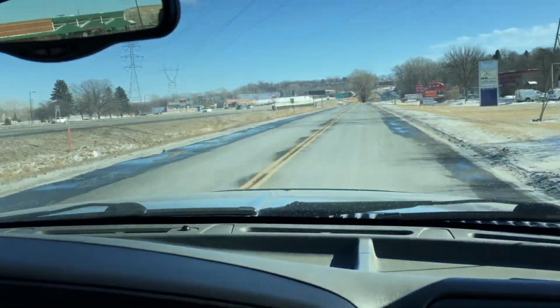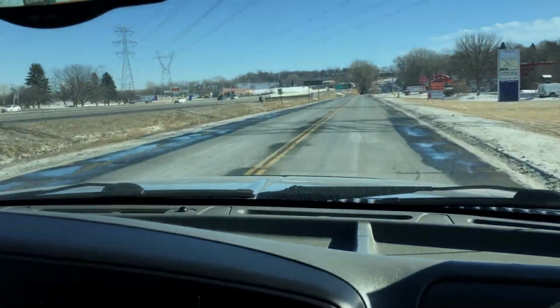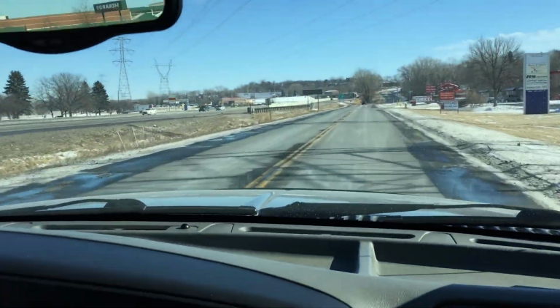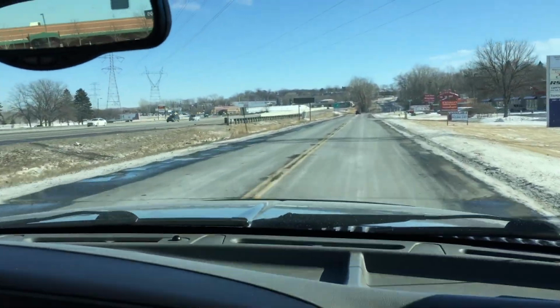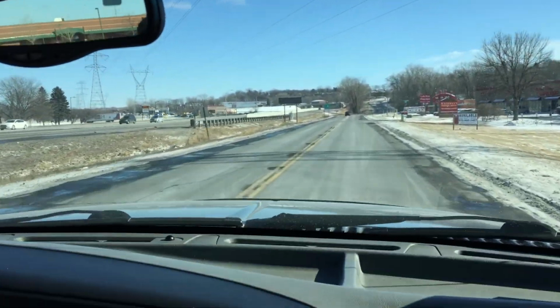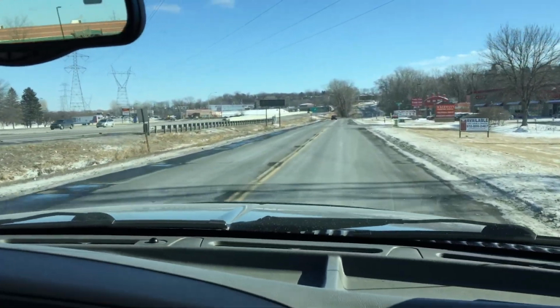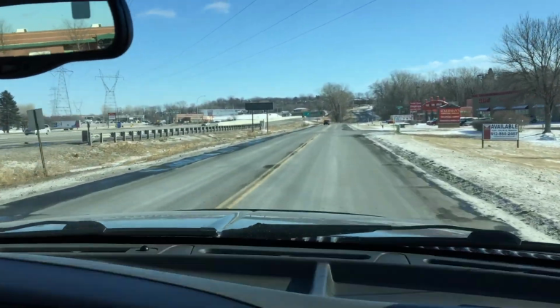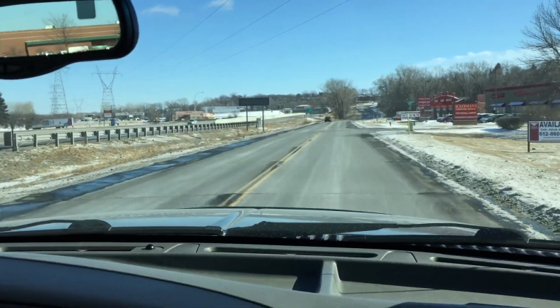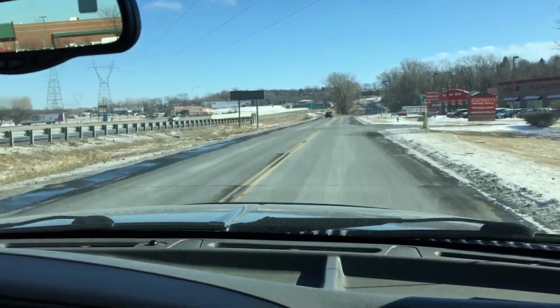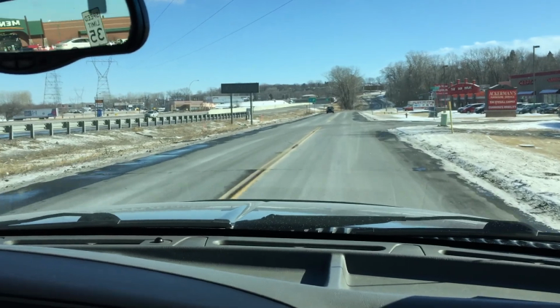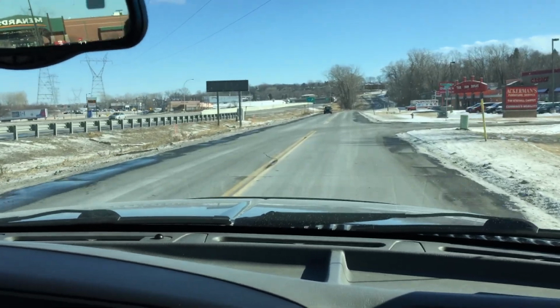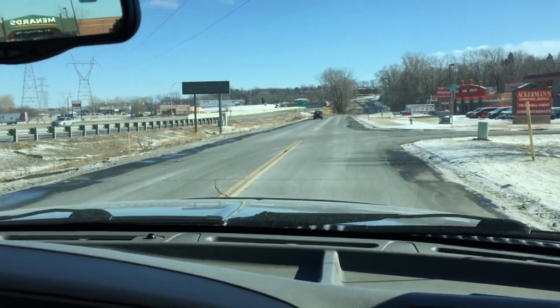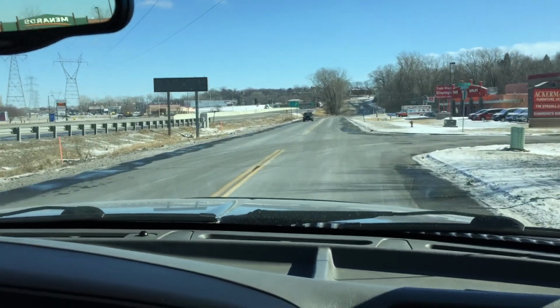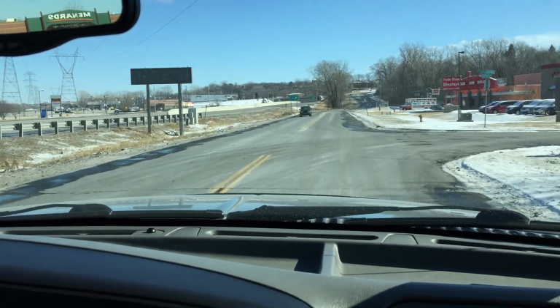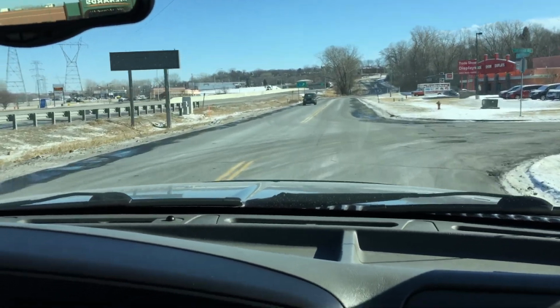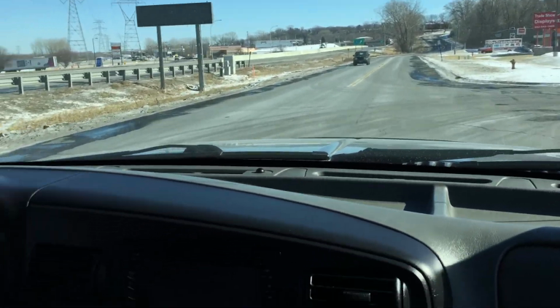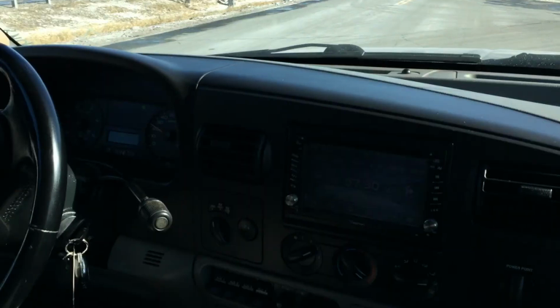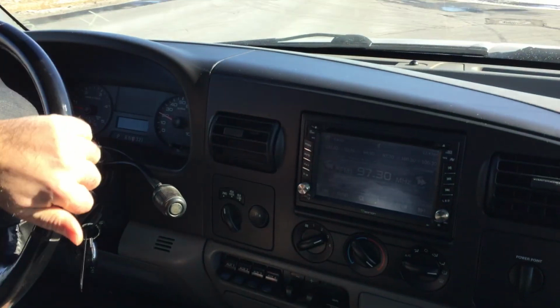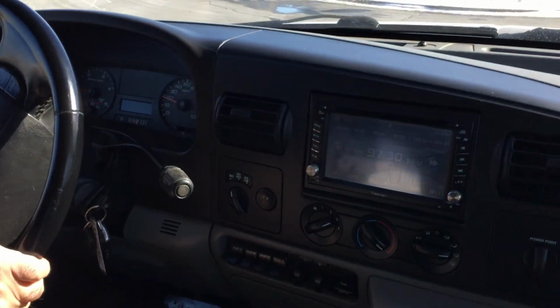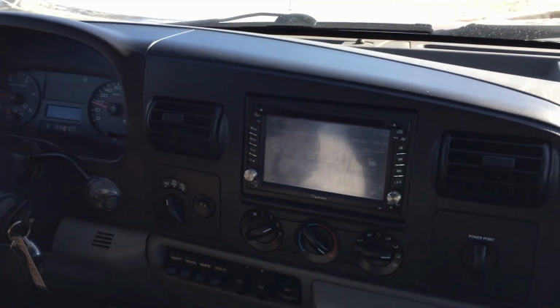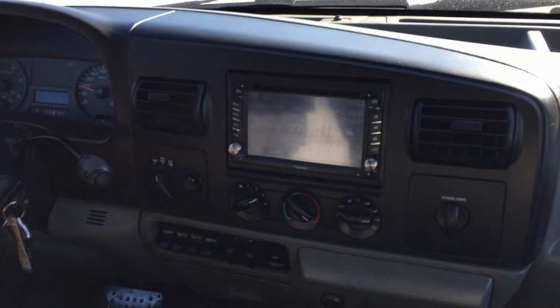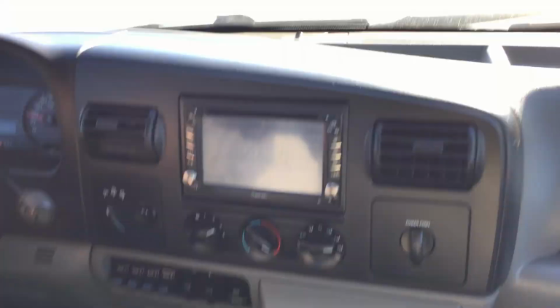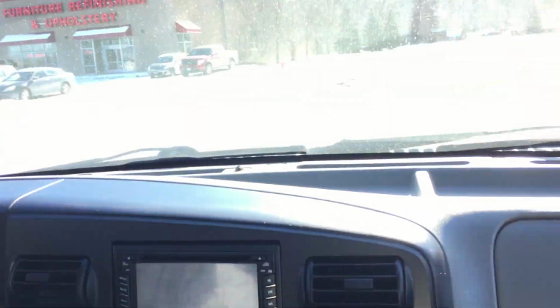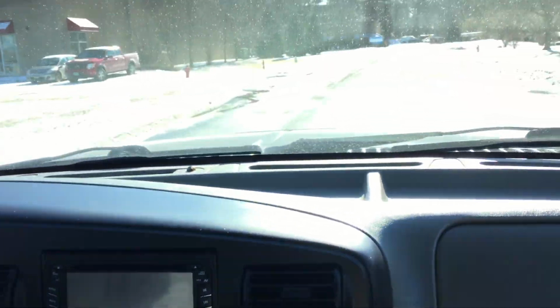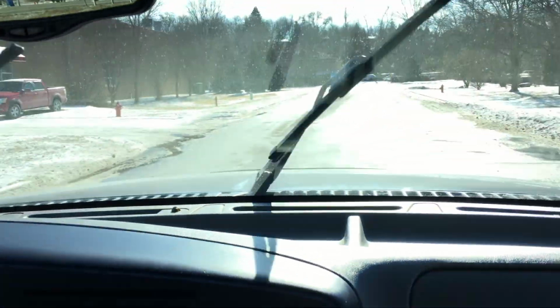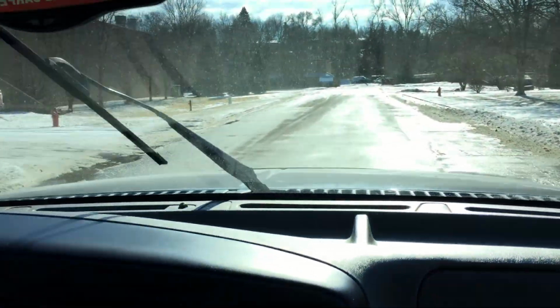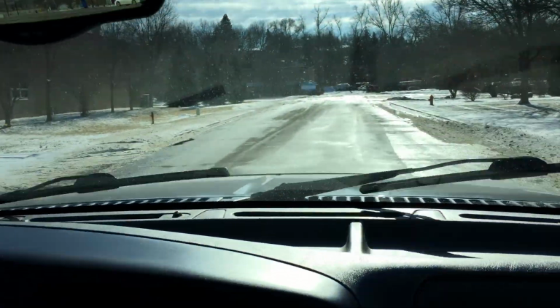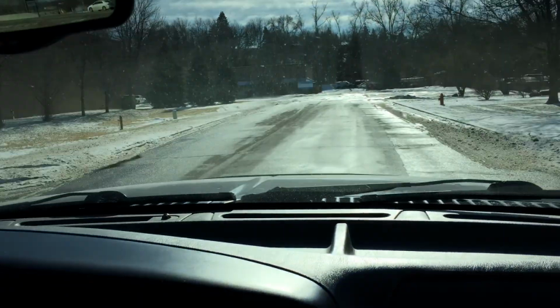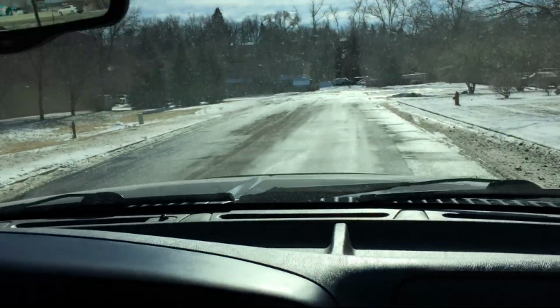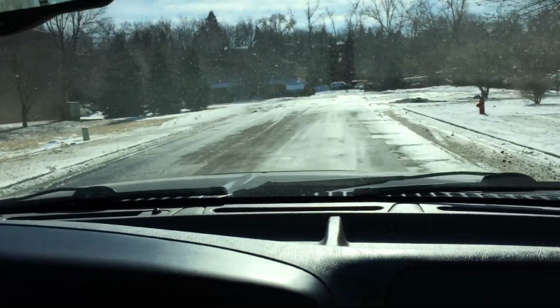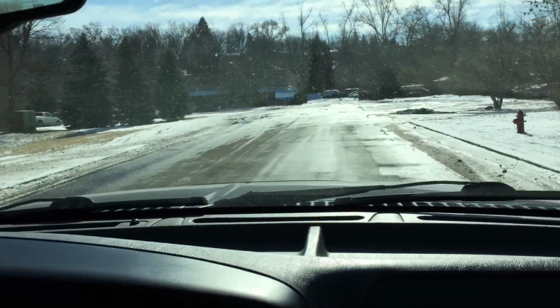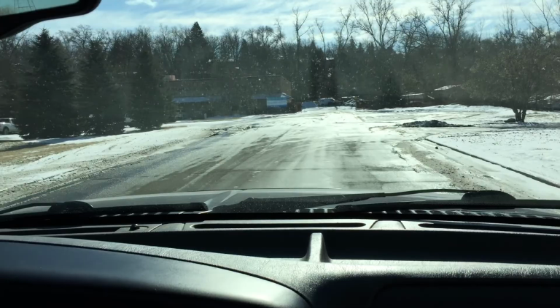Brakes feel great, there's no pulsation. All the signals, all the gauges work. No warning lights. Power steering is very smooth, windshield wipers work, all the electrical components work the way that they should.